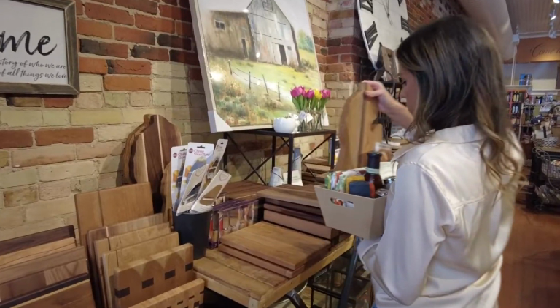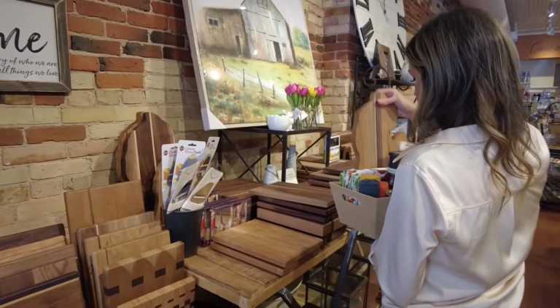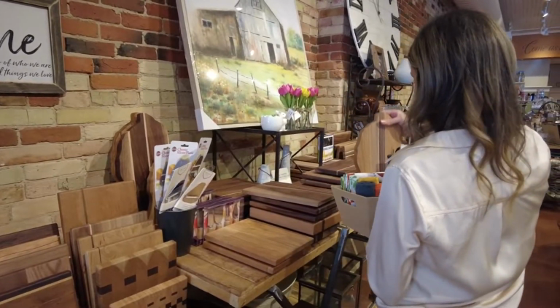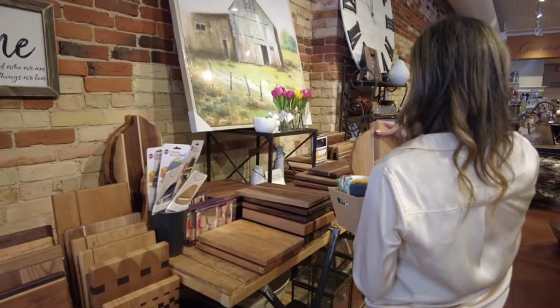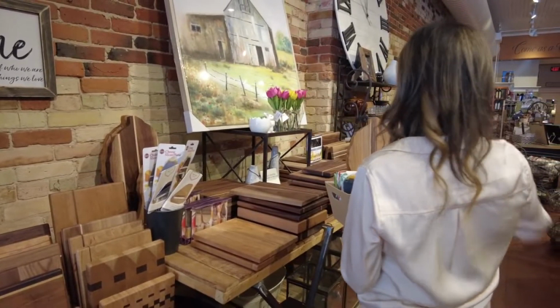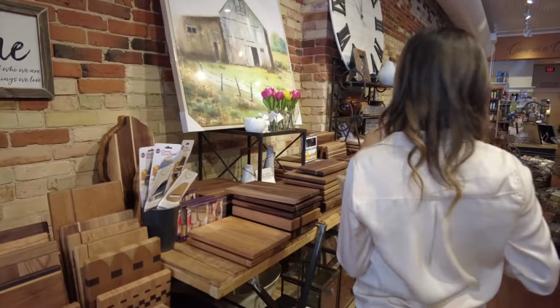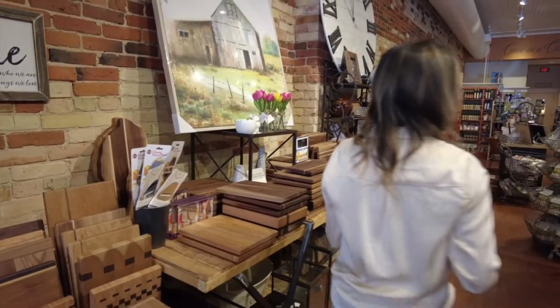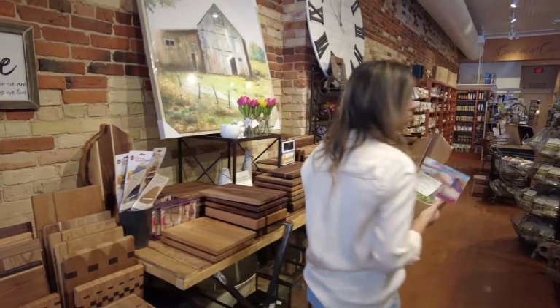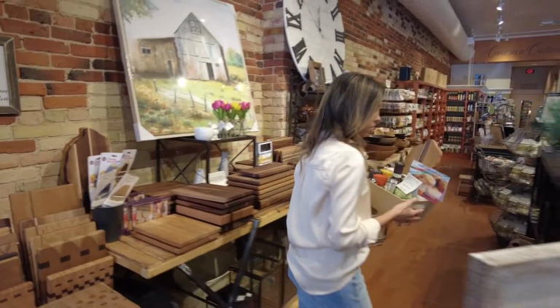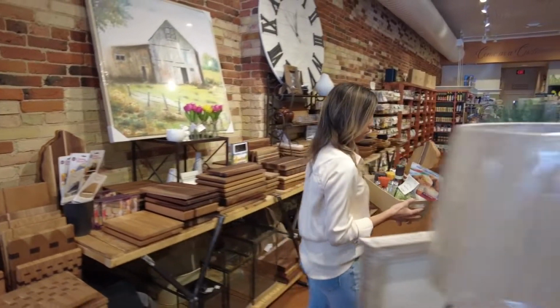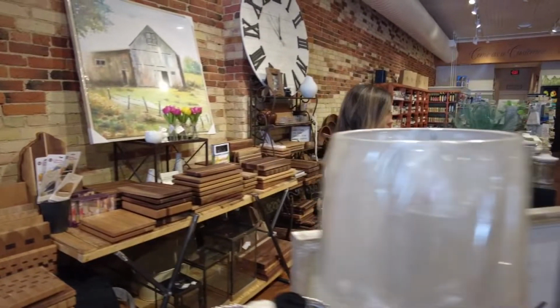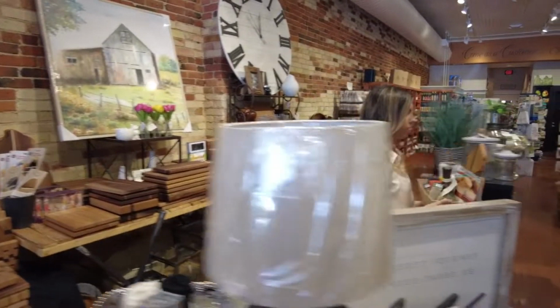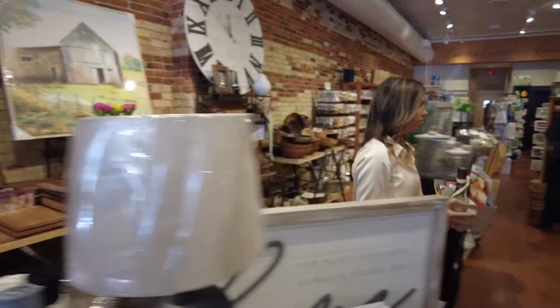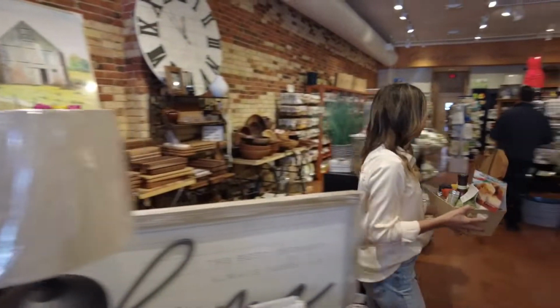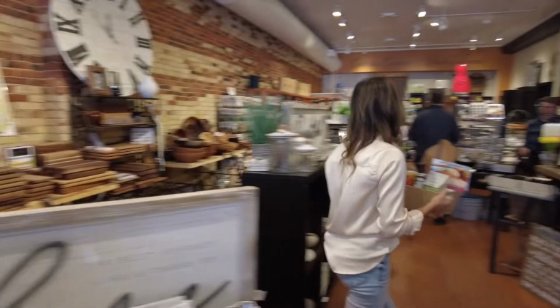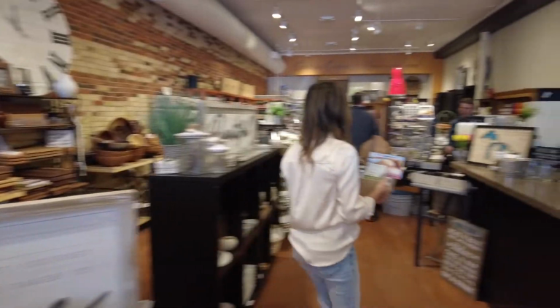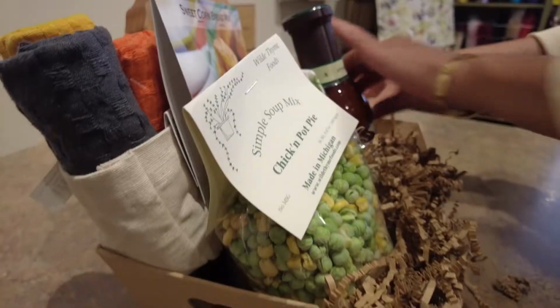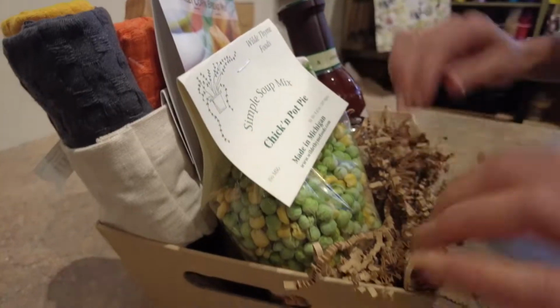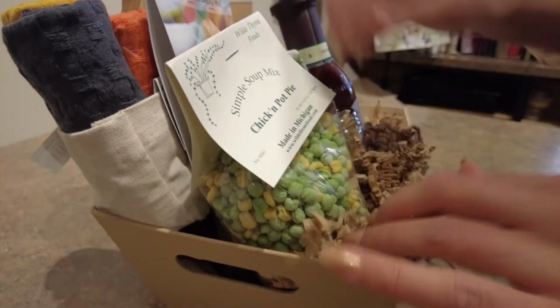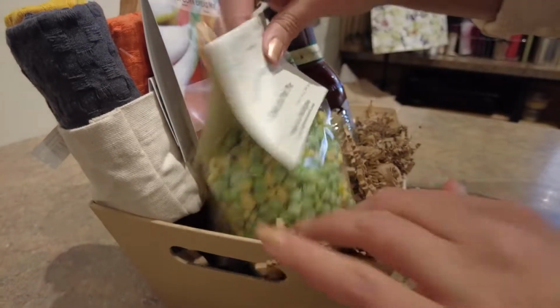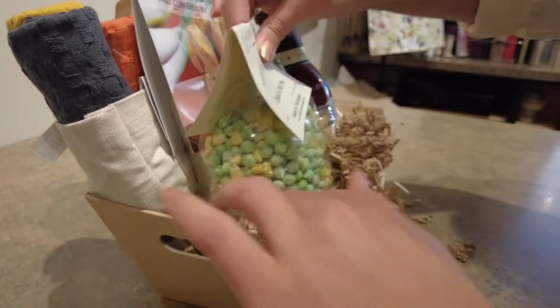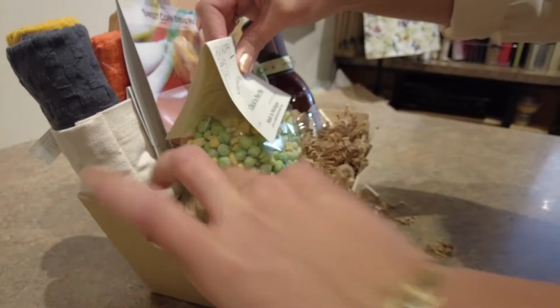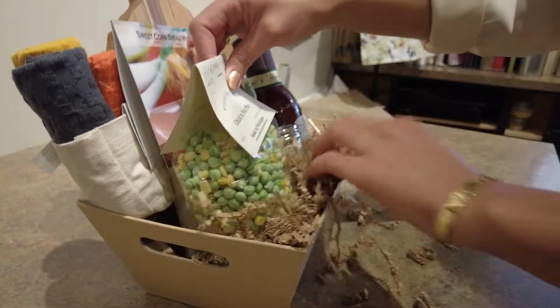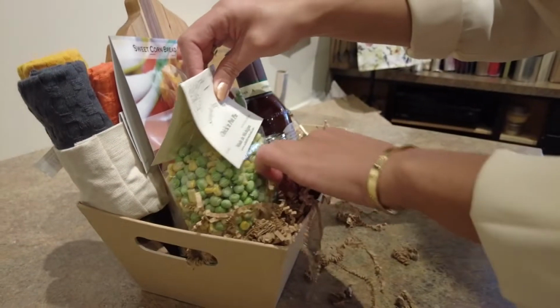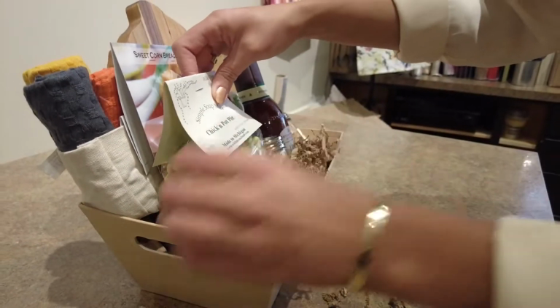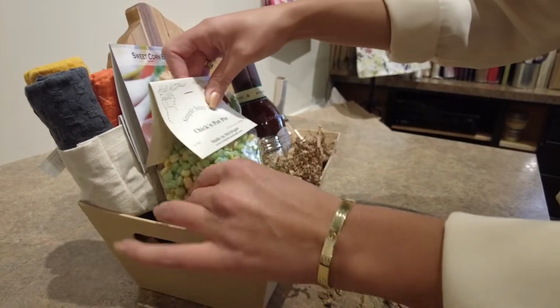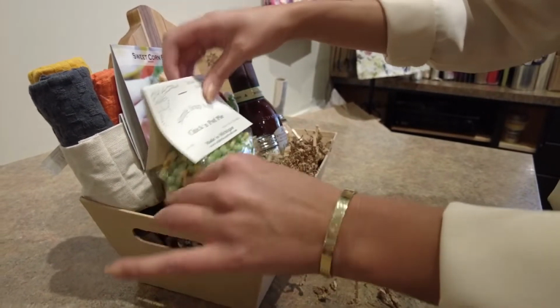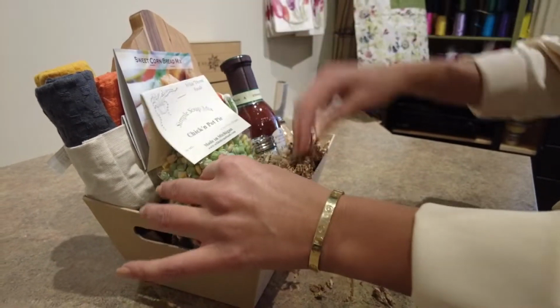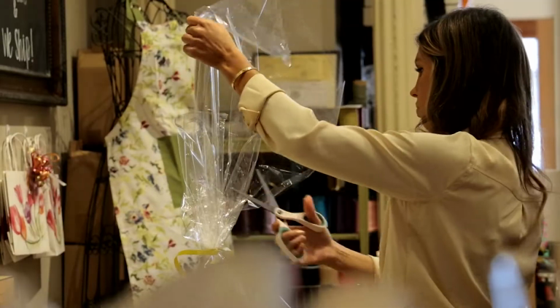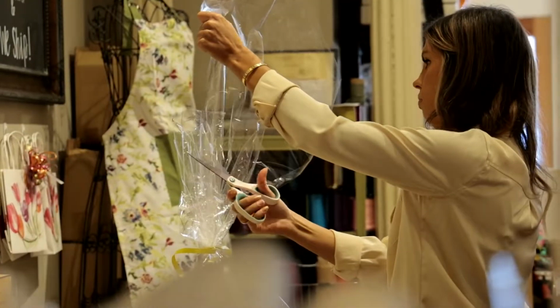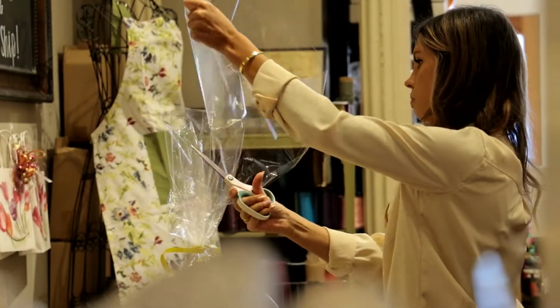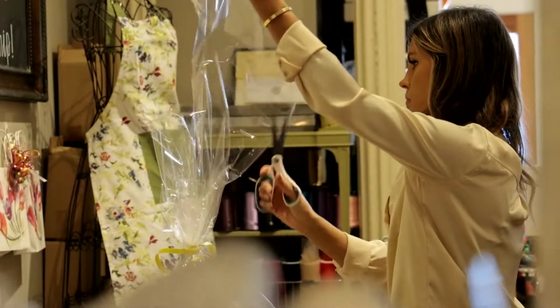We make up the most beautiful custom gift boxes. Our customers know they can come in, give us a budget, and they walk out with the most beautiful gift.